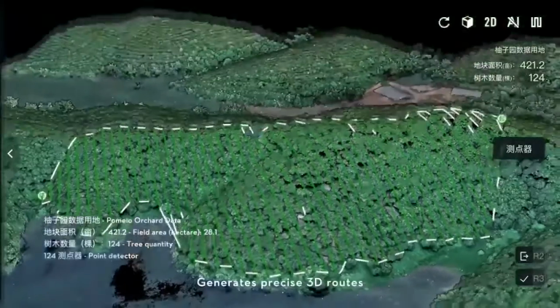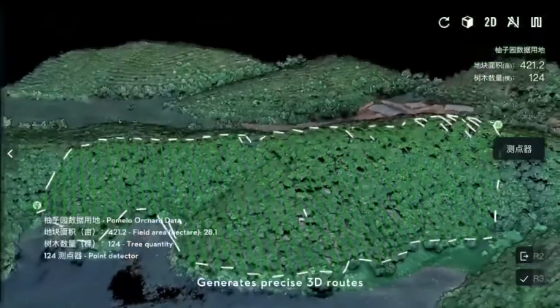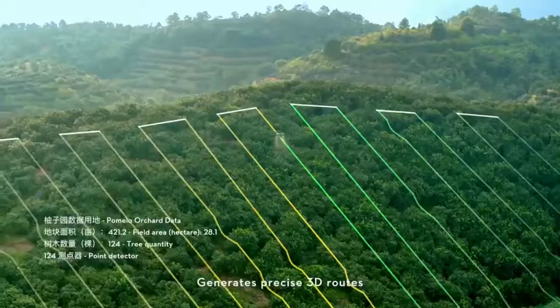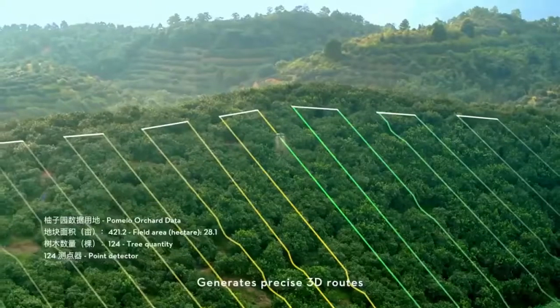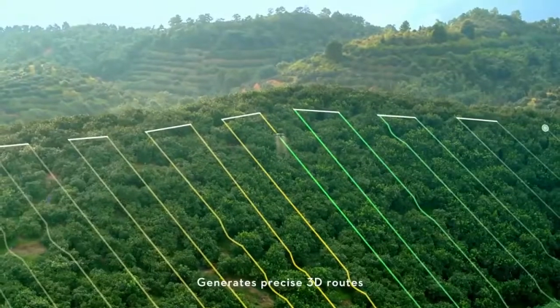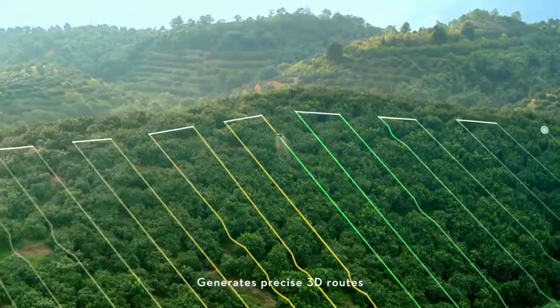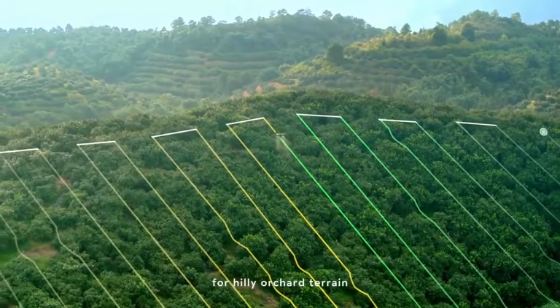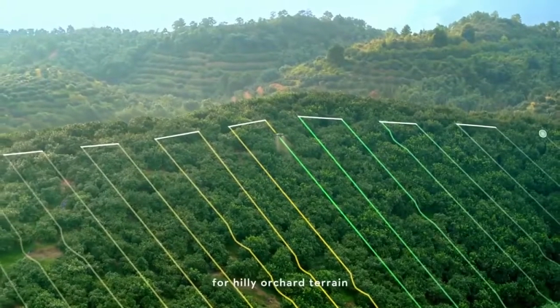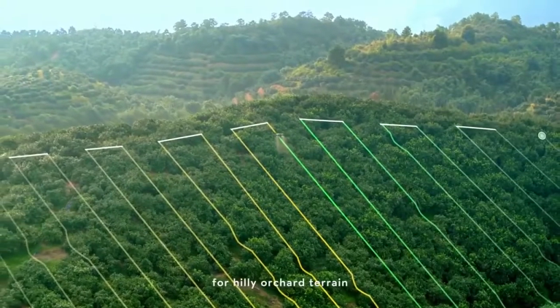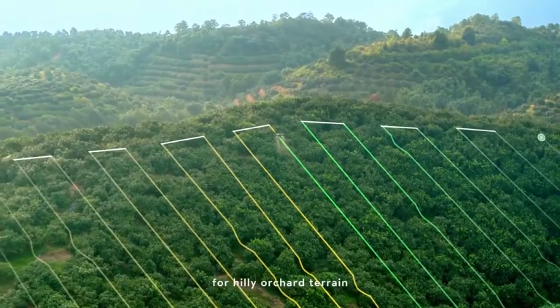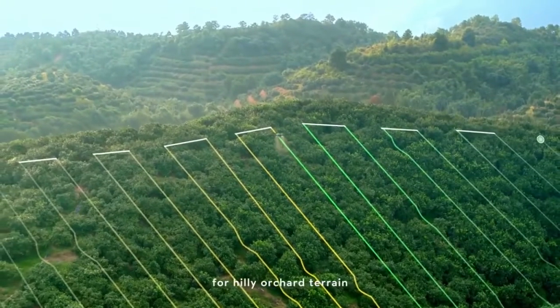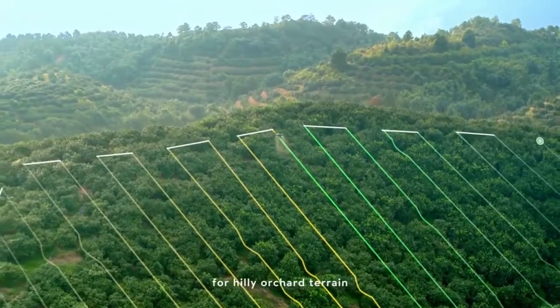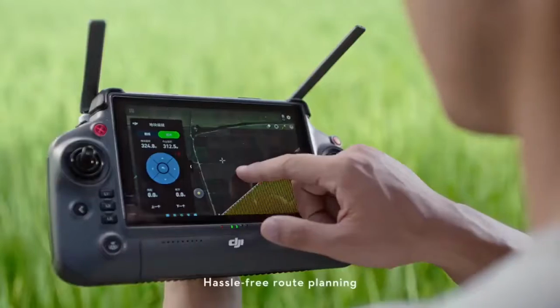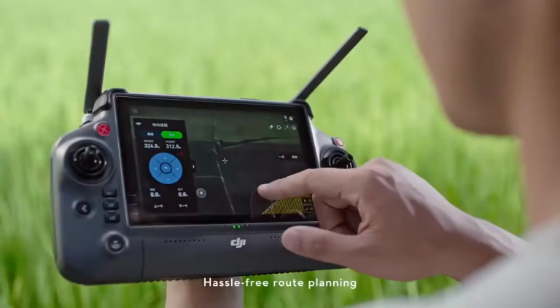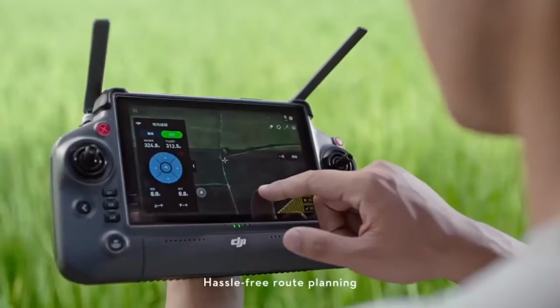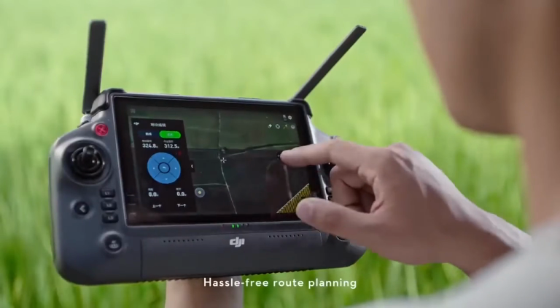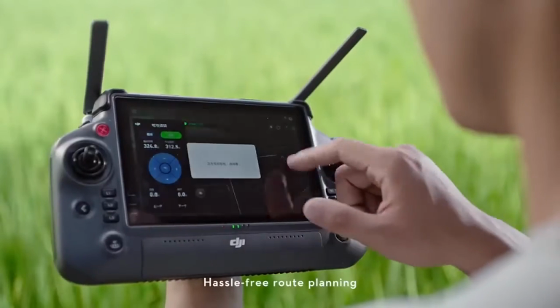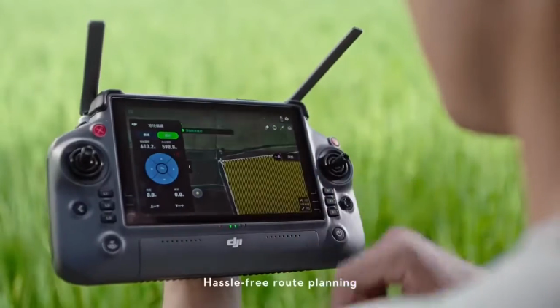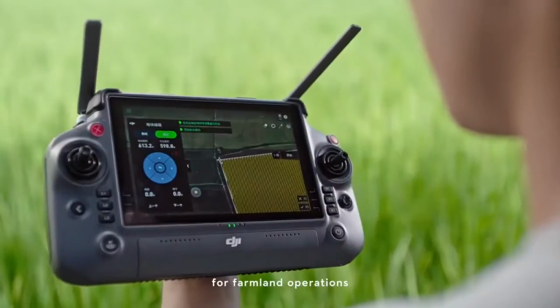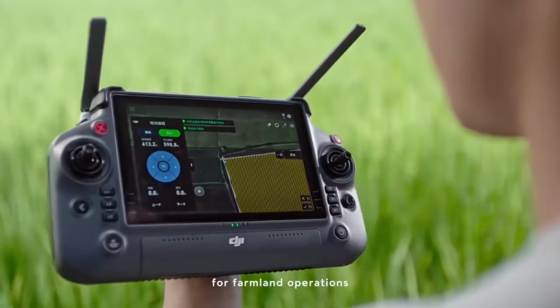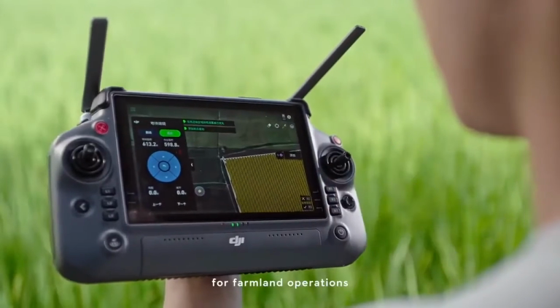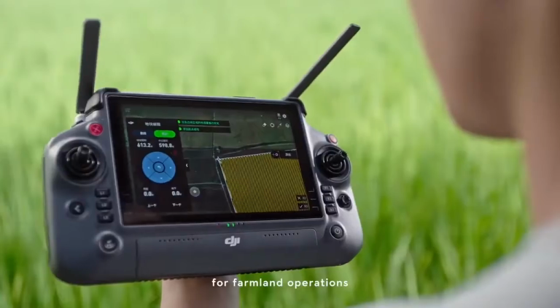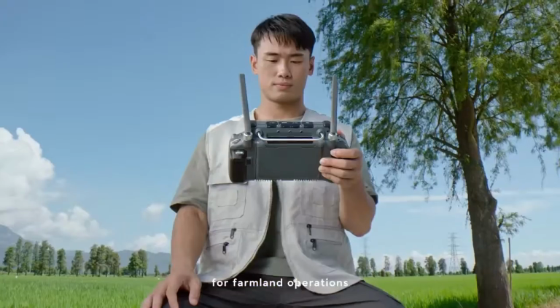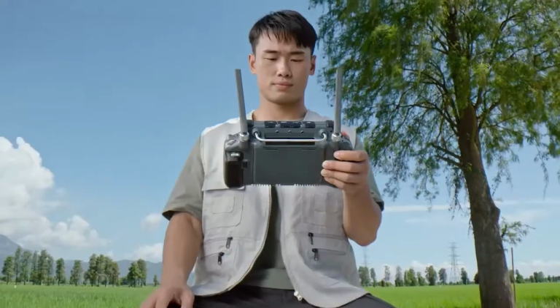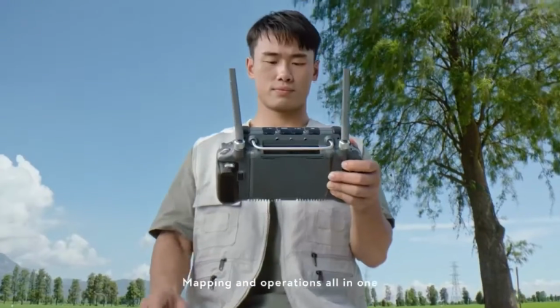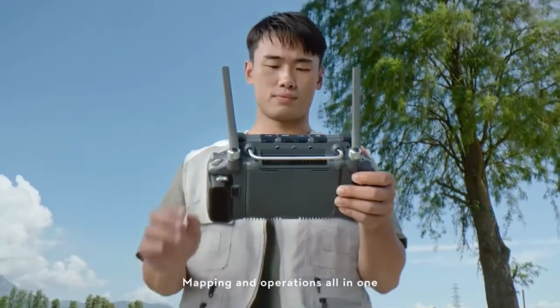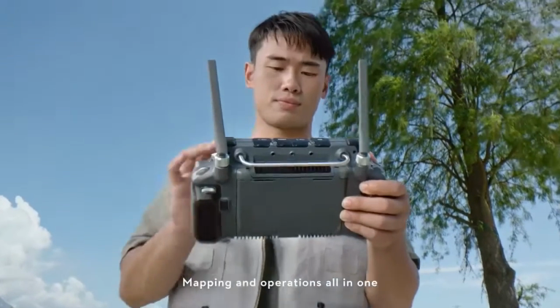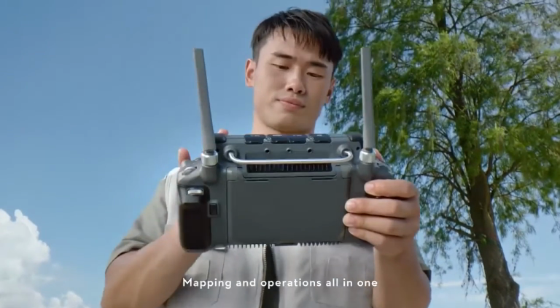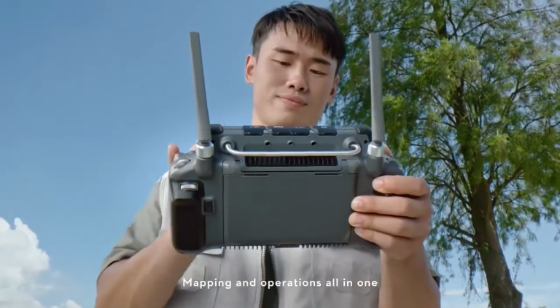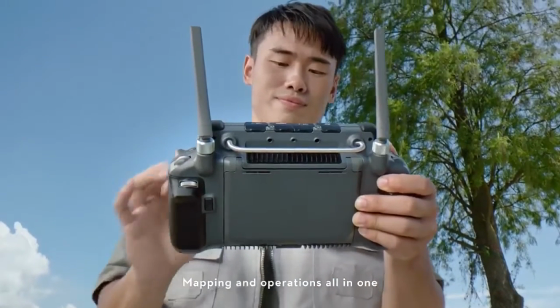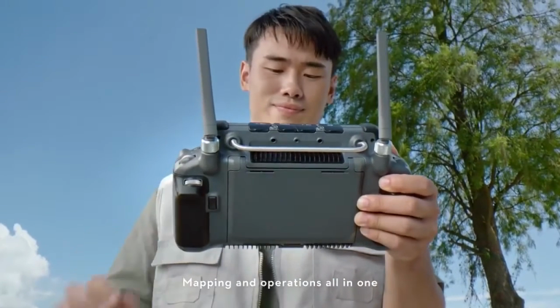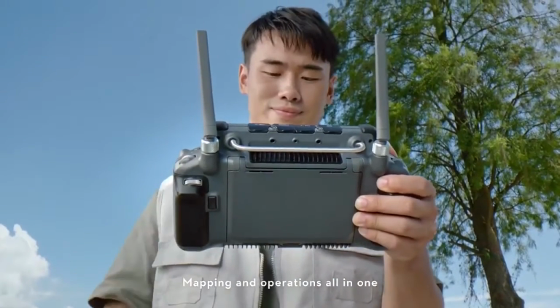Generate precise 3D routes for hilly orchard terrain. Hassle-free route planning for farmland operations. Mapping and operations all in one.